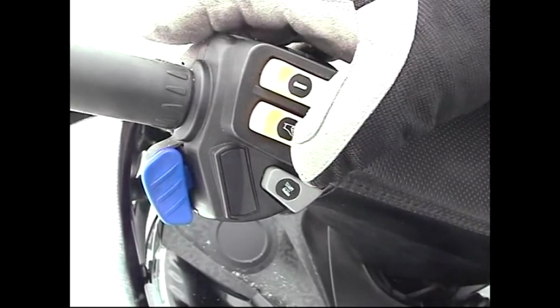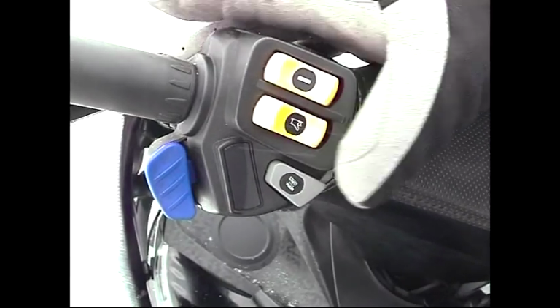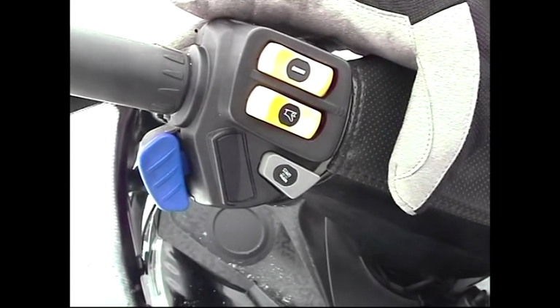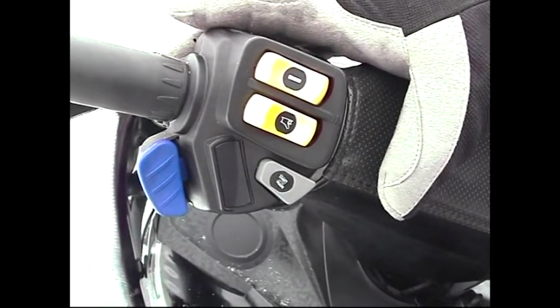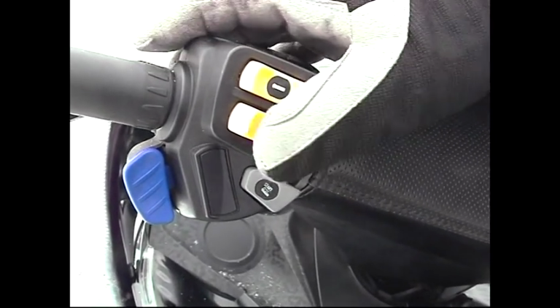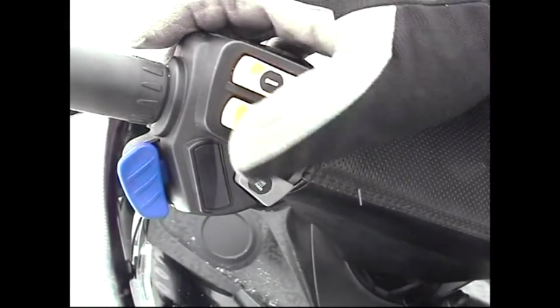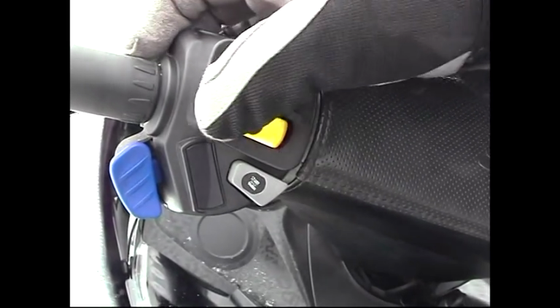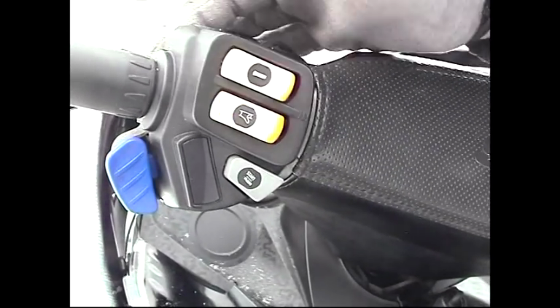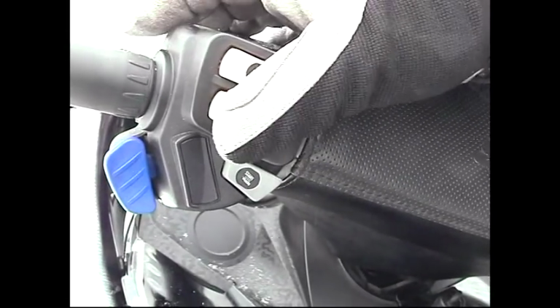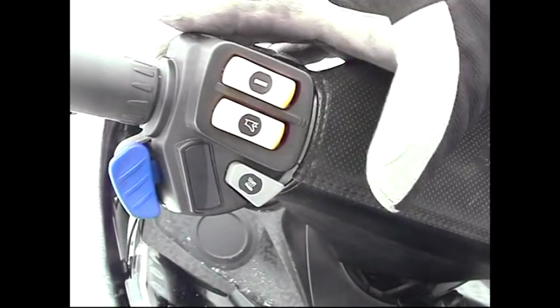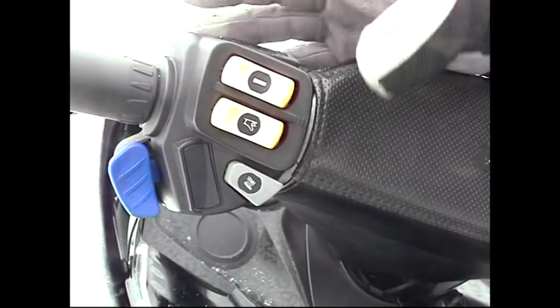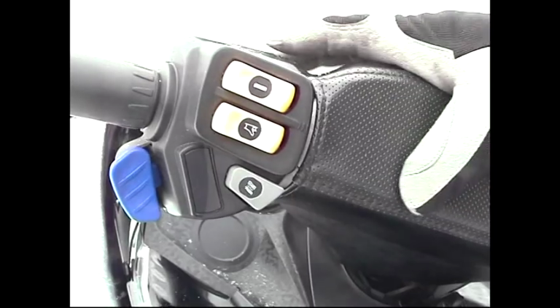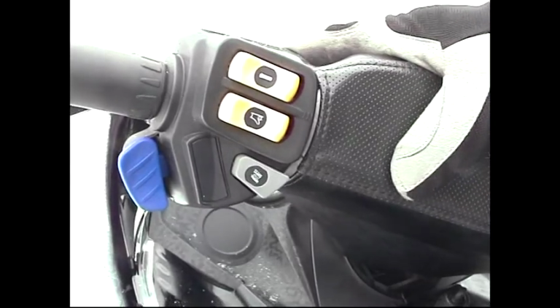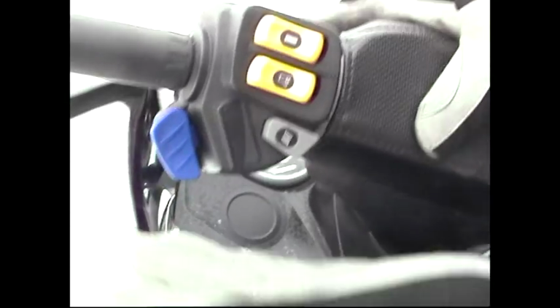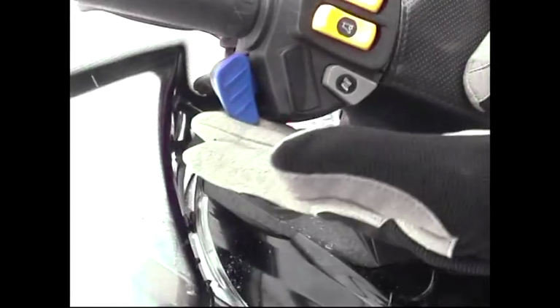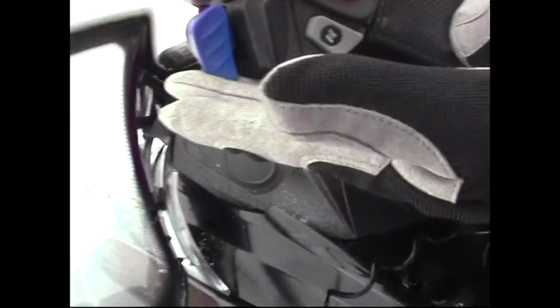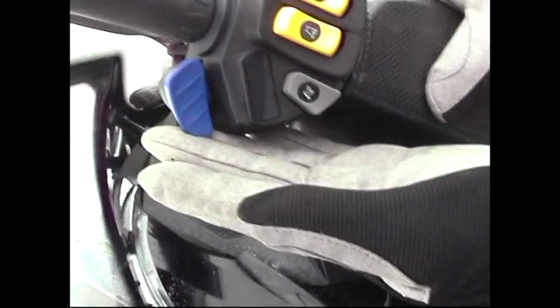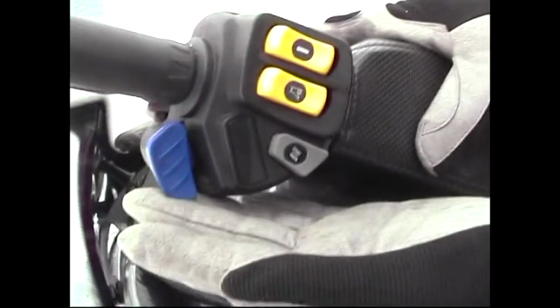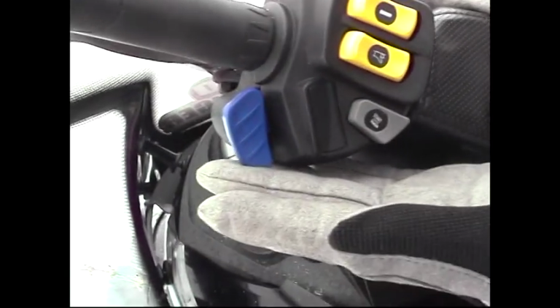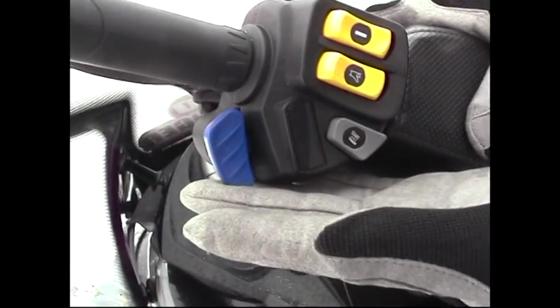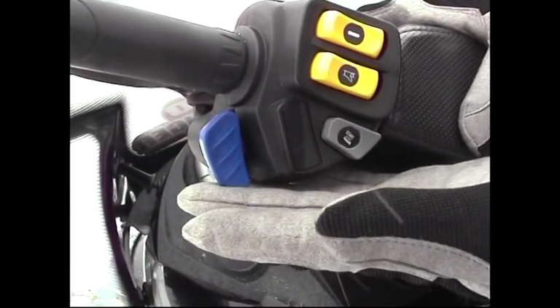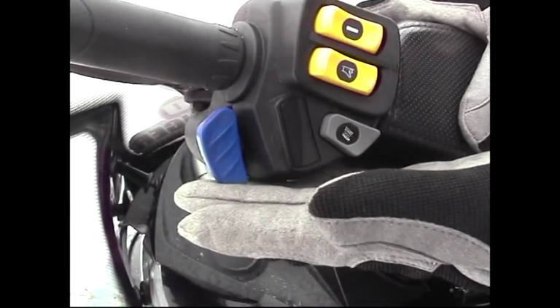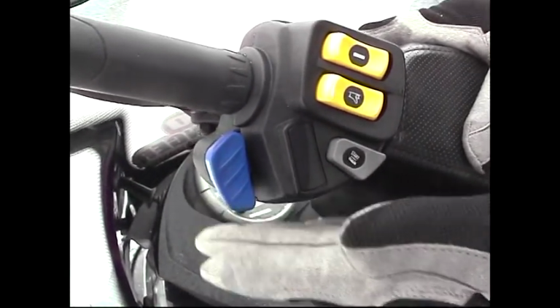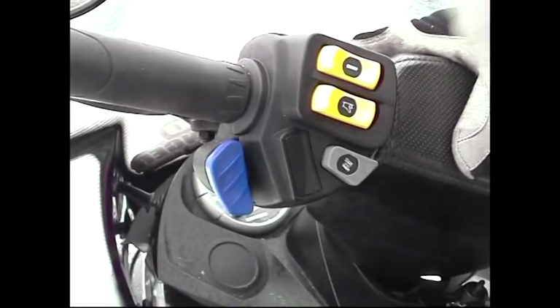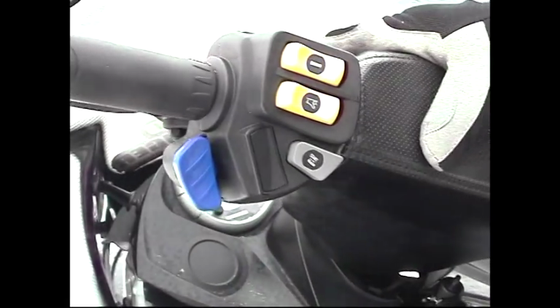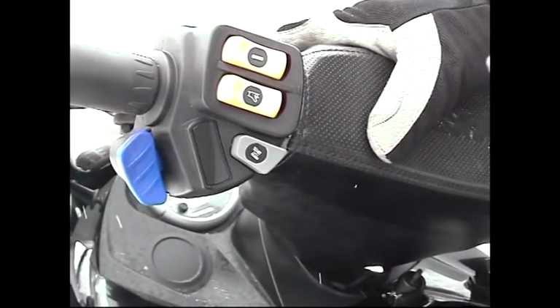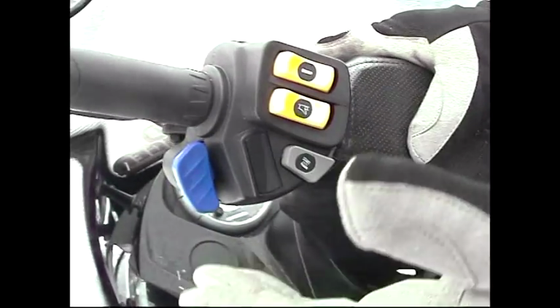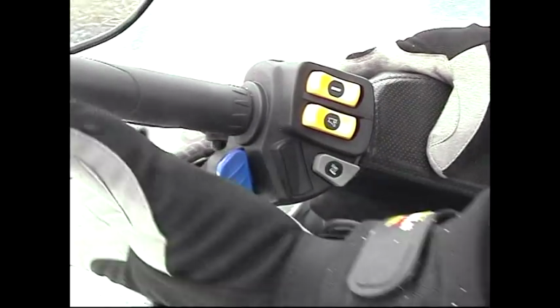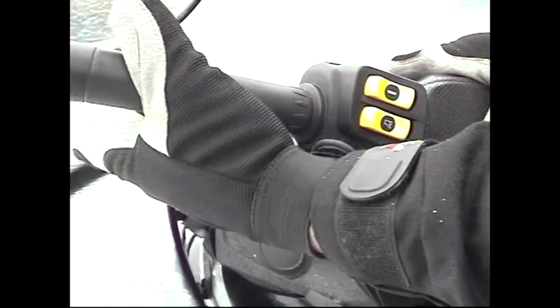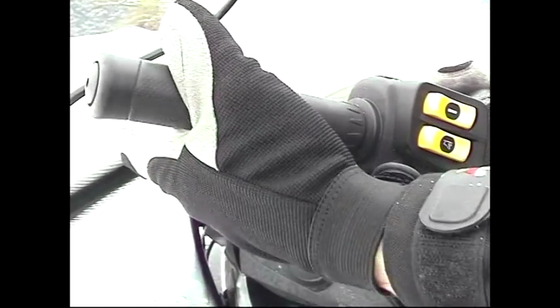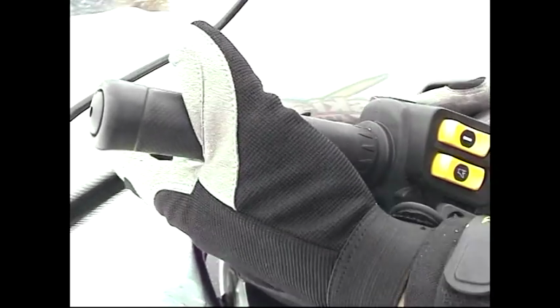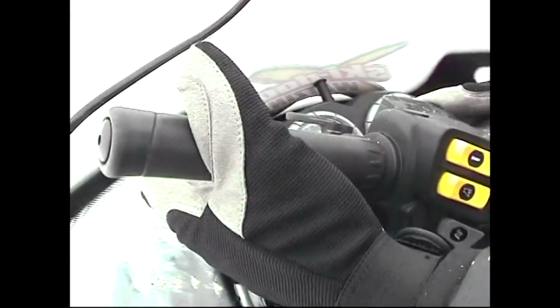Beim Gasgriffschalter ist es dasselbe. Zusätzlich haben wir dann noch links den blauen Schalter – der ist für das Fernlicht. Und was natürlich ganz wichtig ist: hier die Bremse des Motorschlittens.